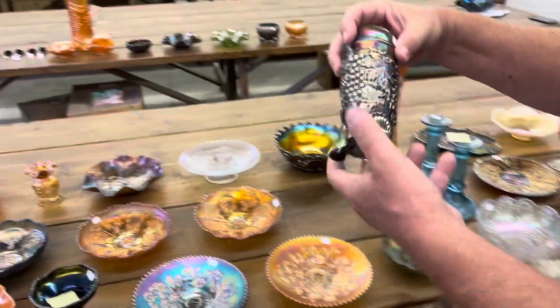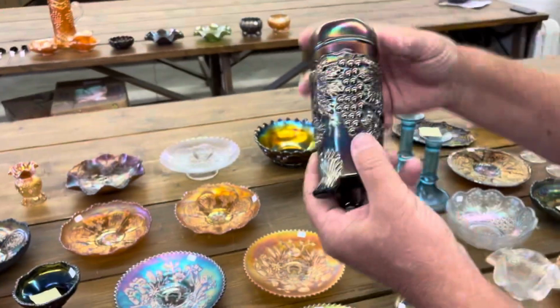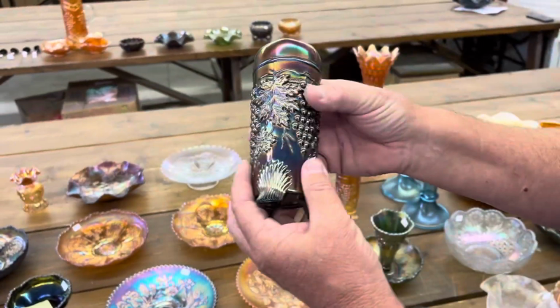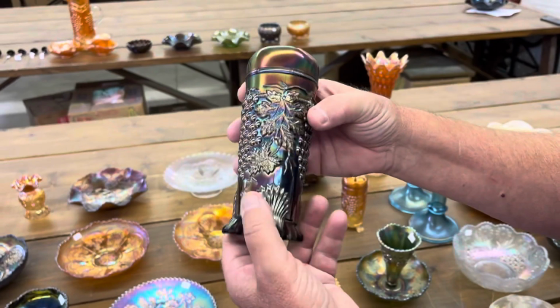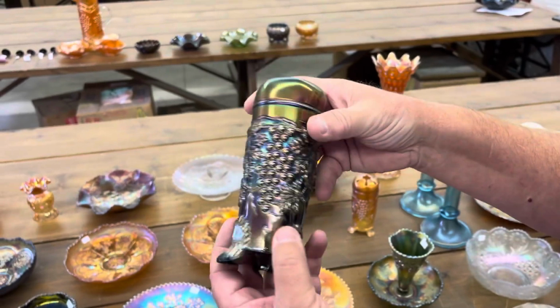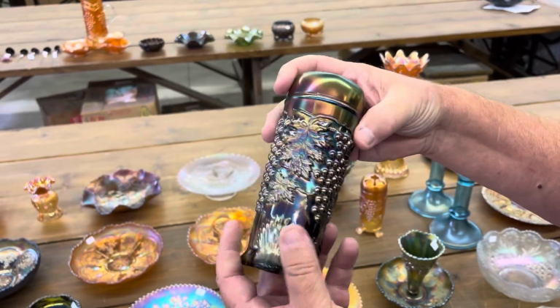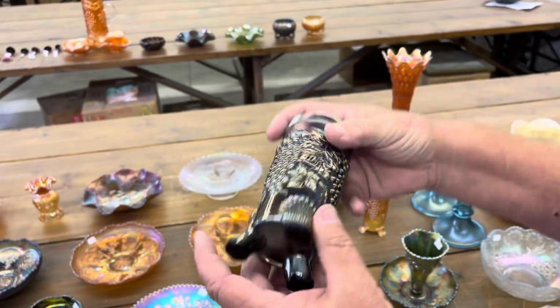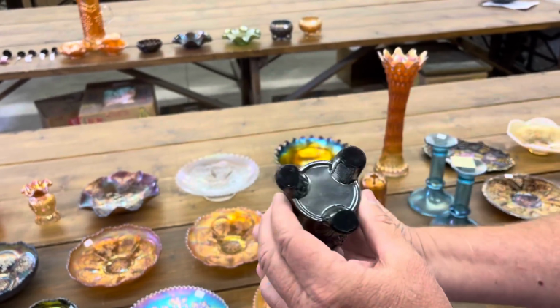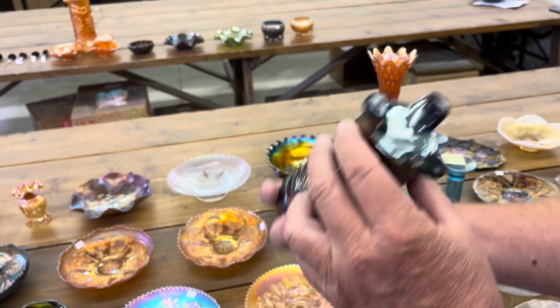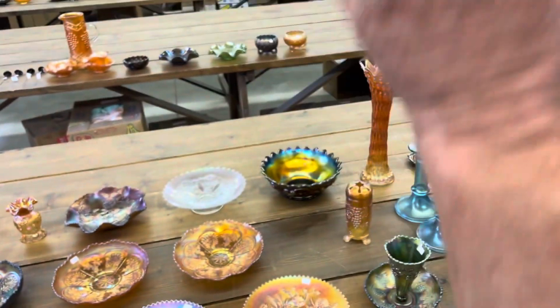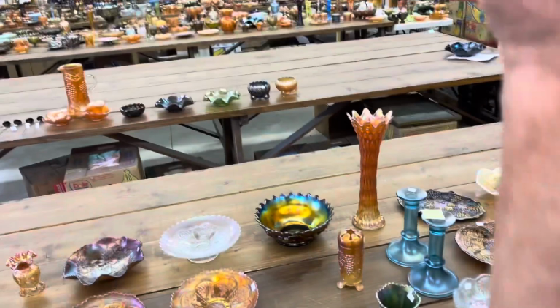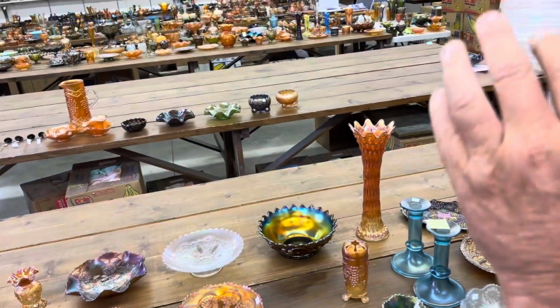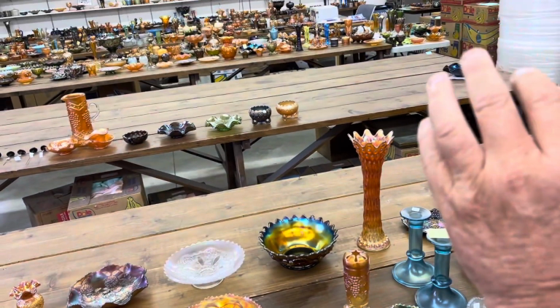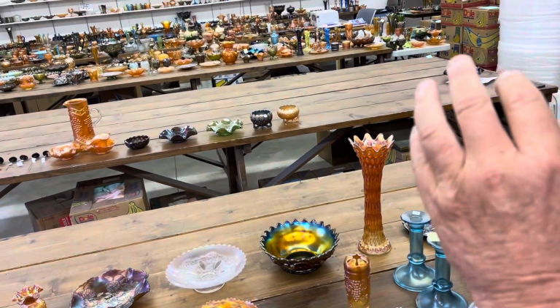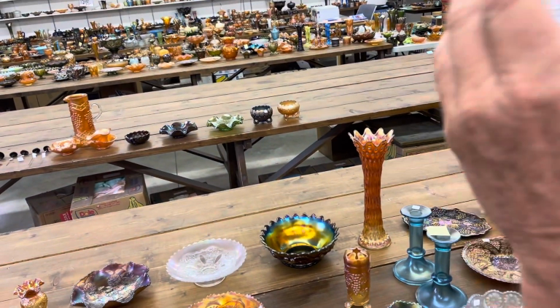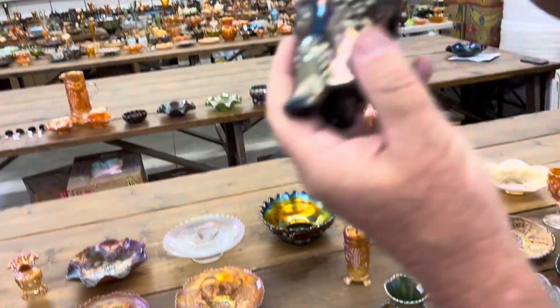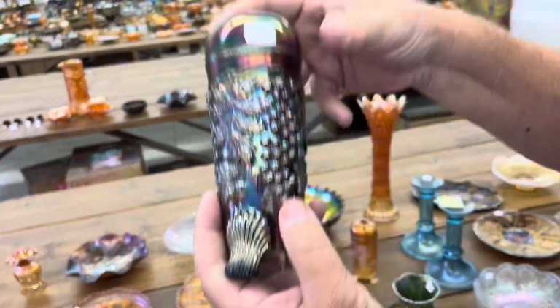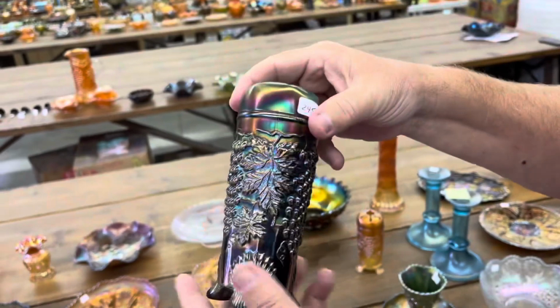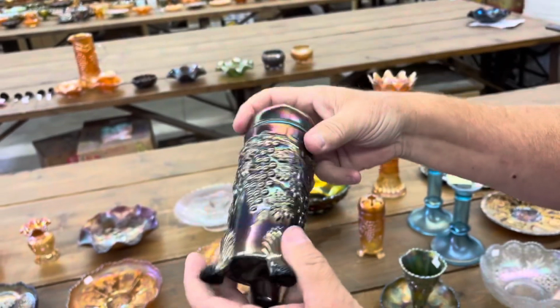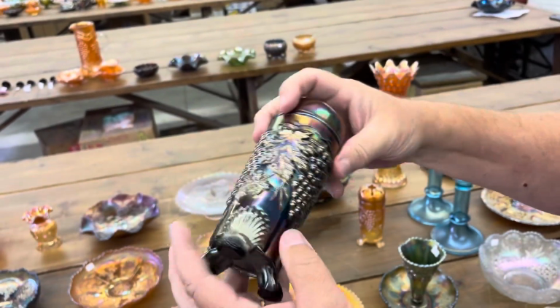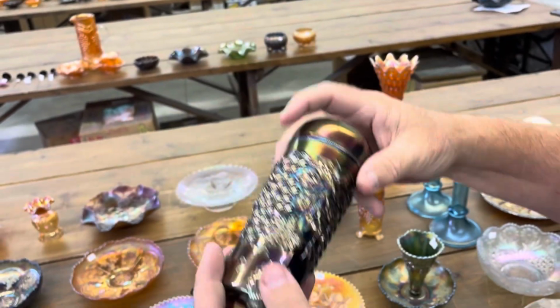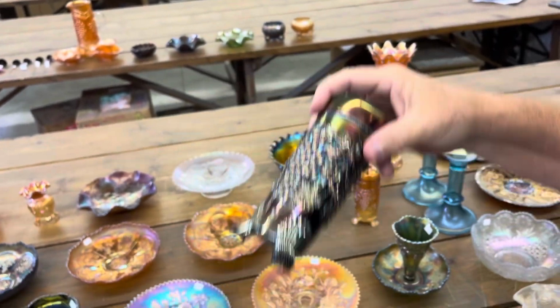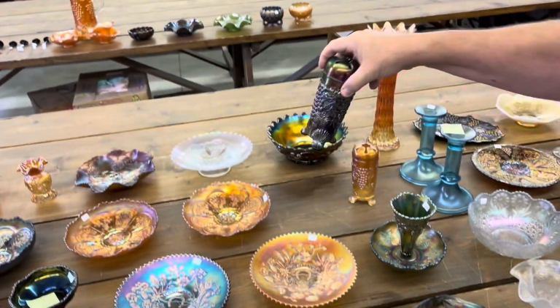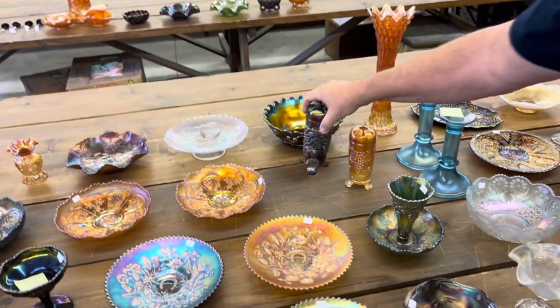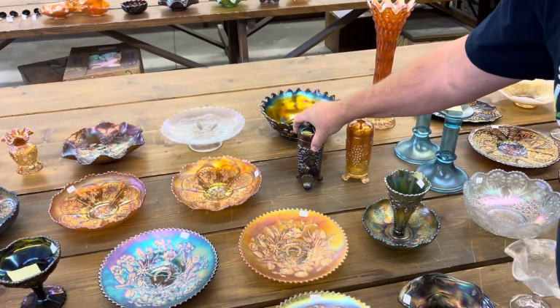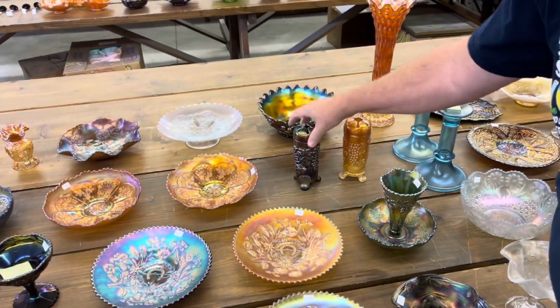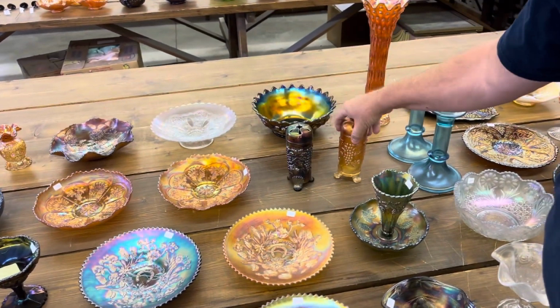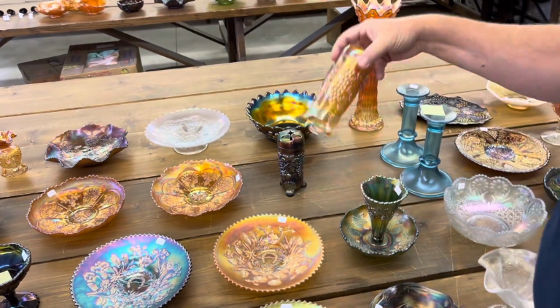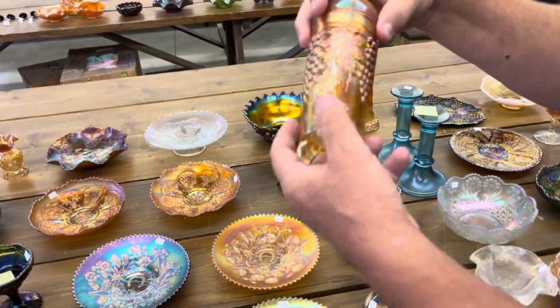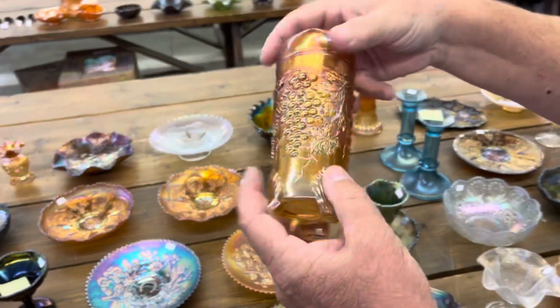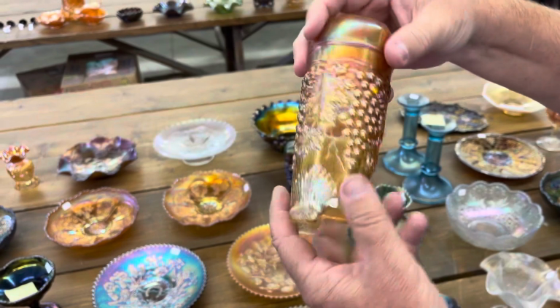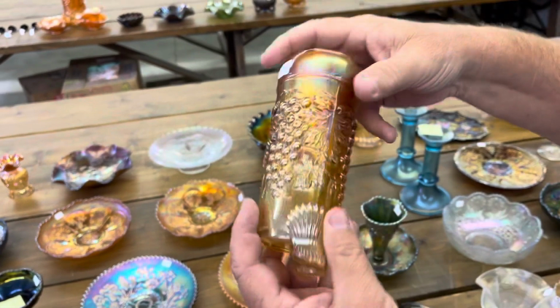Here's a Grape and Cable hat pin holder — this one is in purple. Sorry, it's purple. Here's a hat pin holder in marigold.